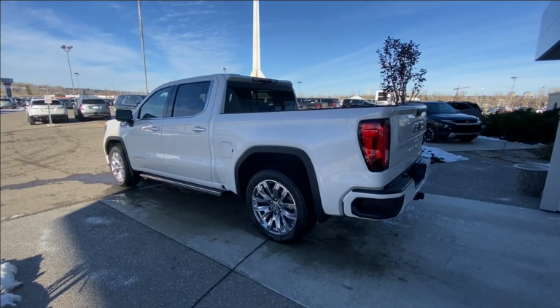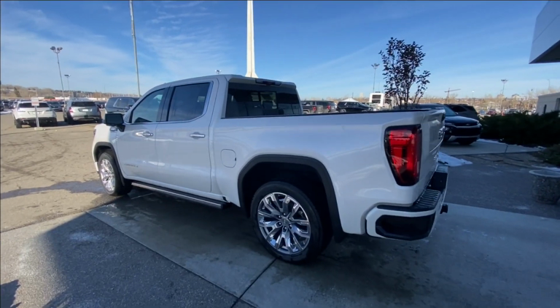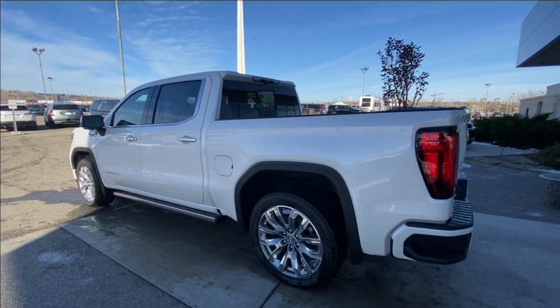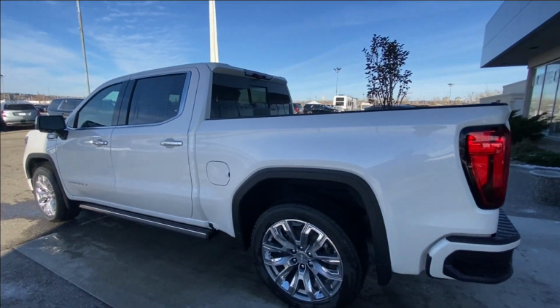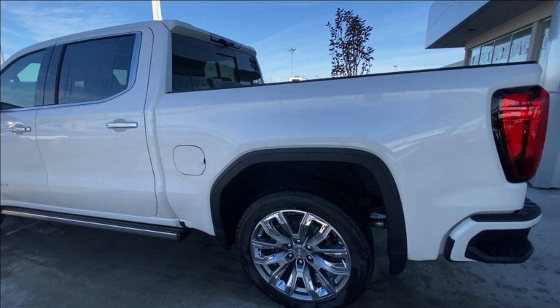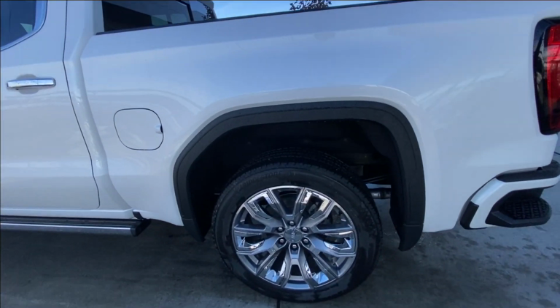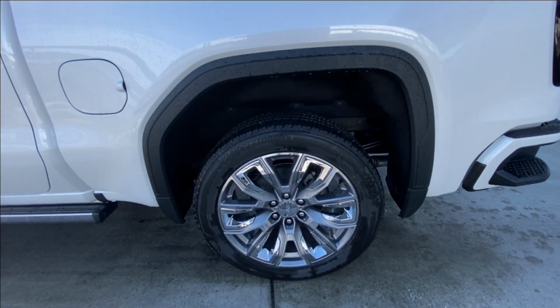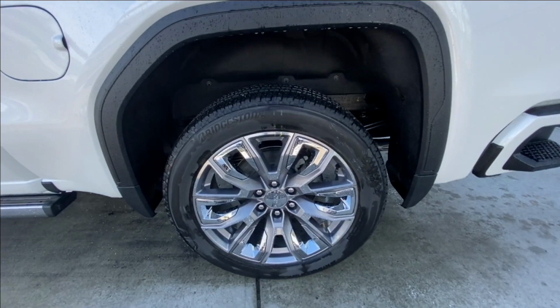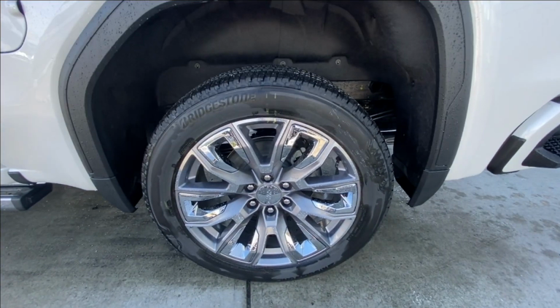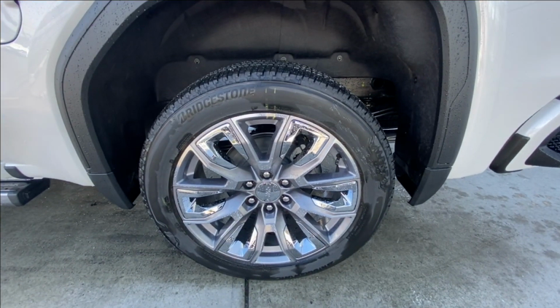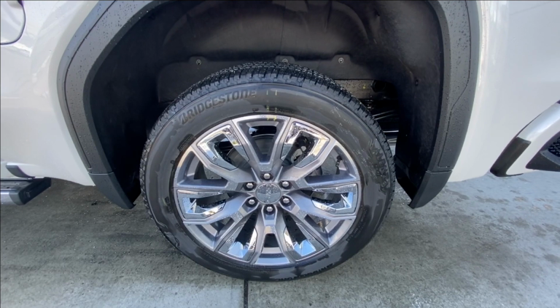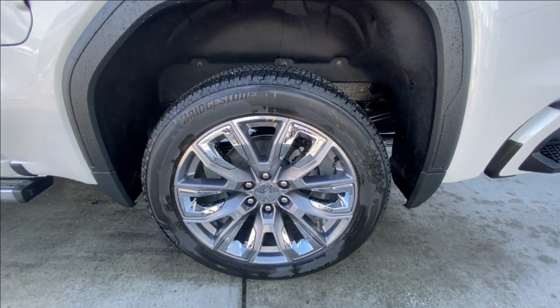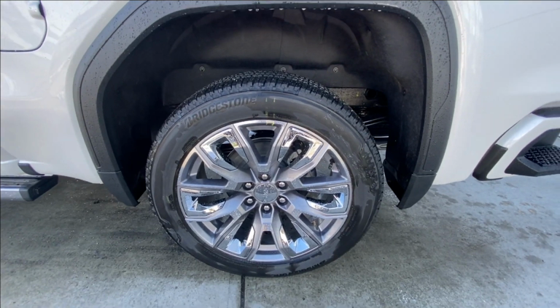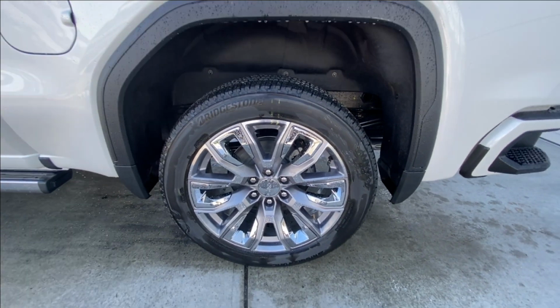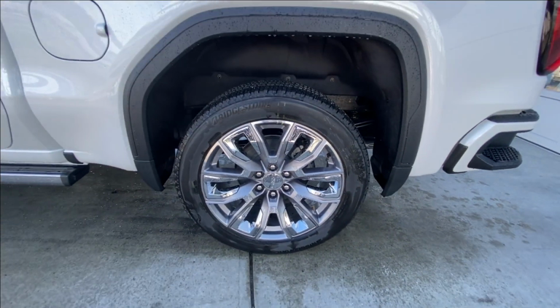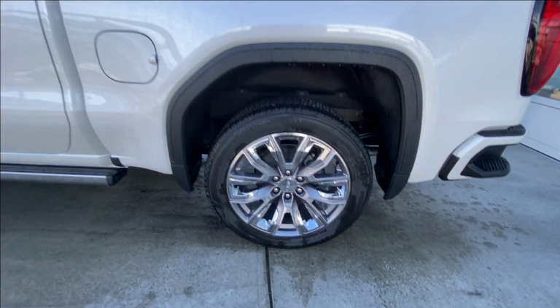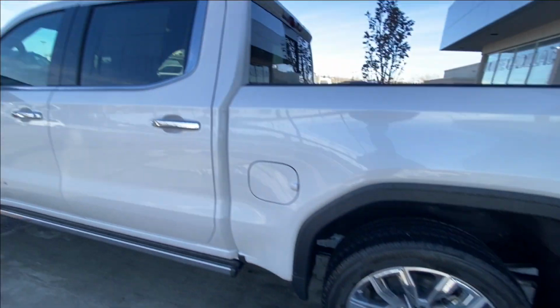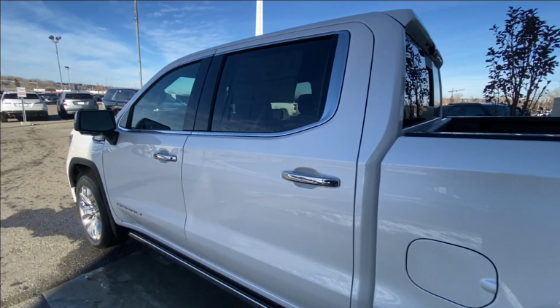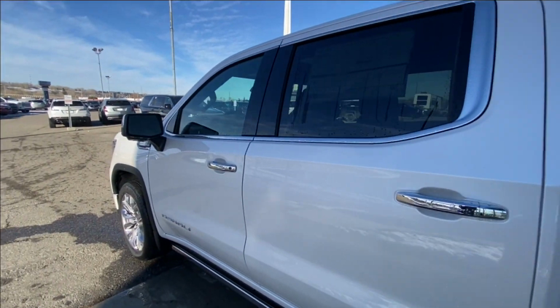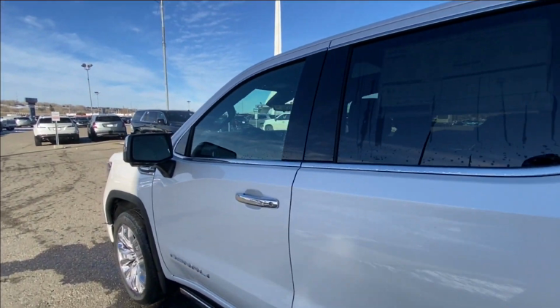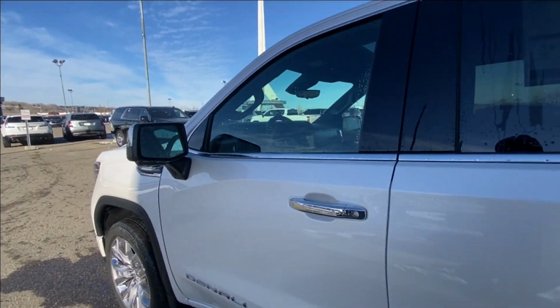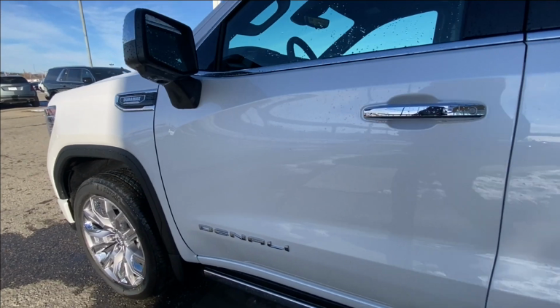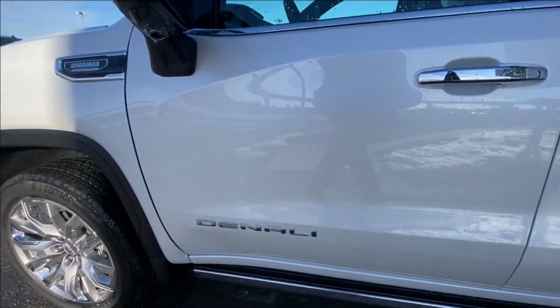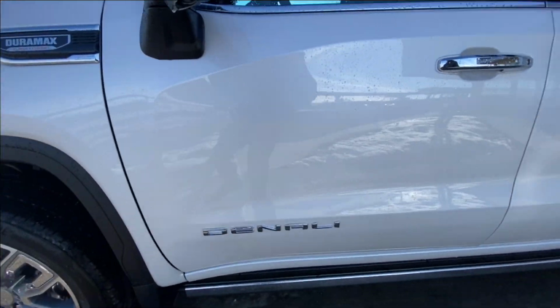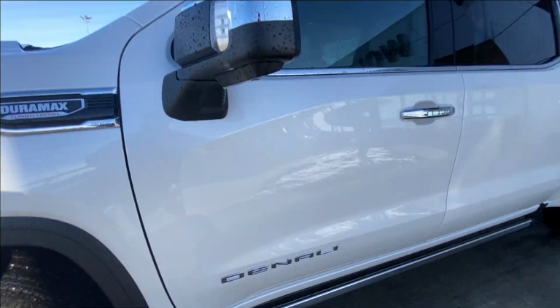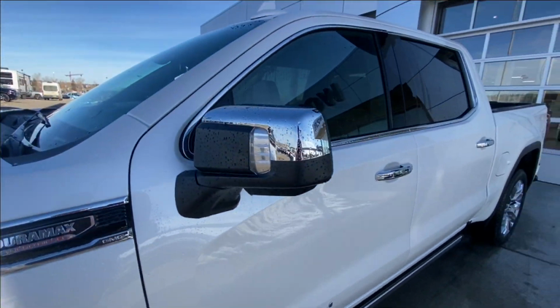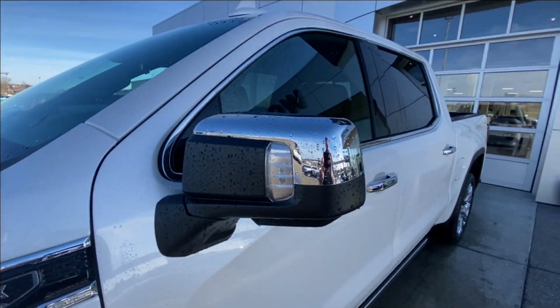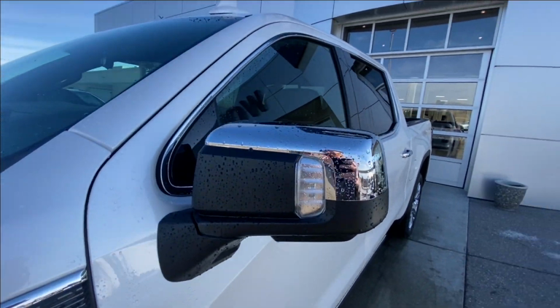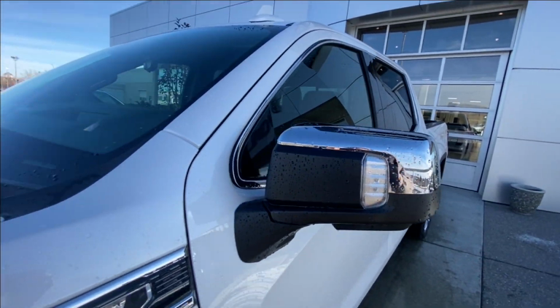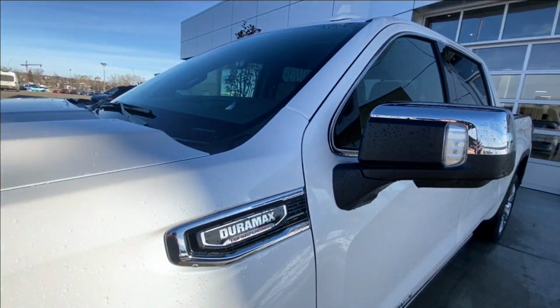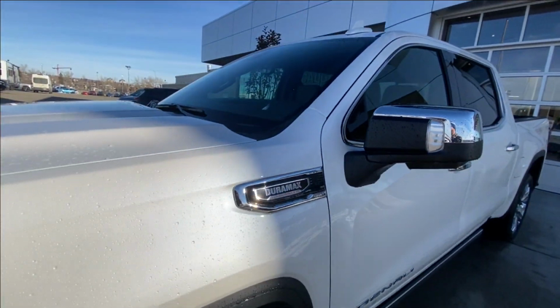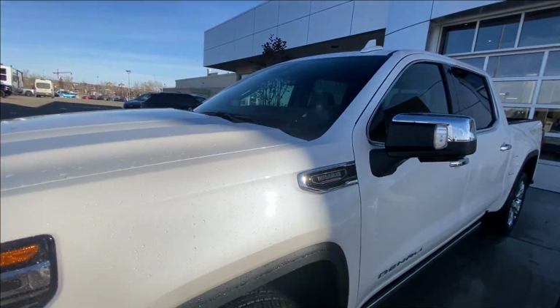Taking a look at the exterior of the Denali, starting off with the 22-inch painted aluminum wheels with machining and chrome inserts, paired up with Bridgestone Alenza tires. Moving right along, we have chrome door handles, Denali badges on the doors, chrome-capped mirrors with LEDs, and Duramax plaques on the fenders.